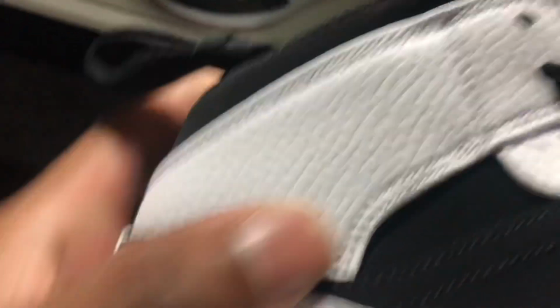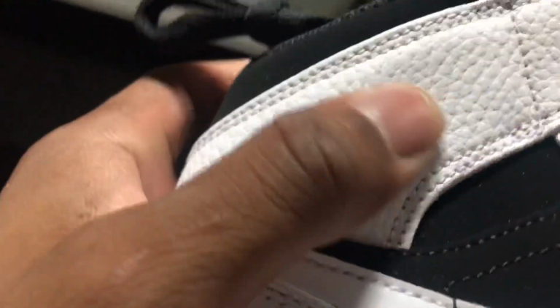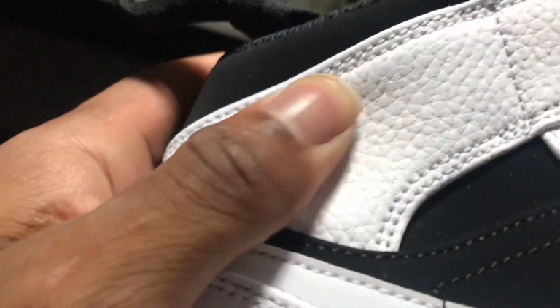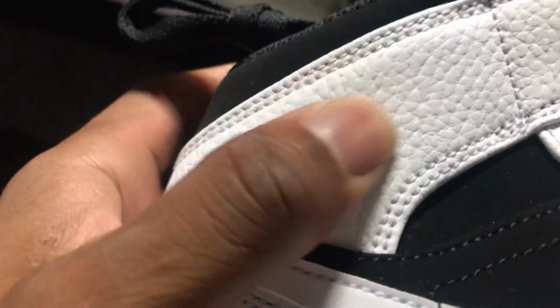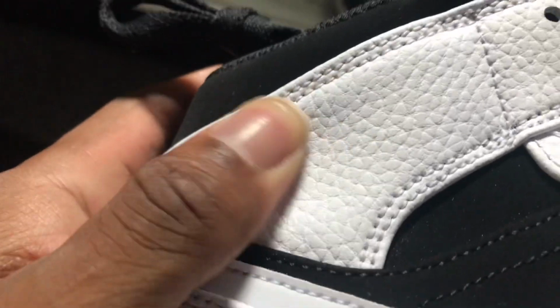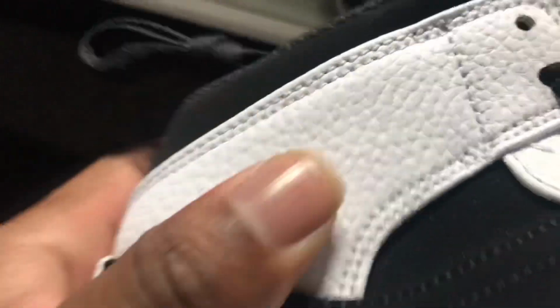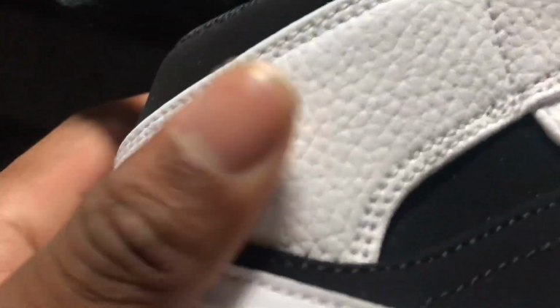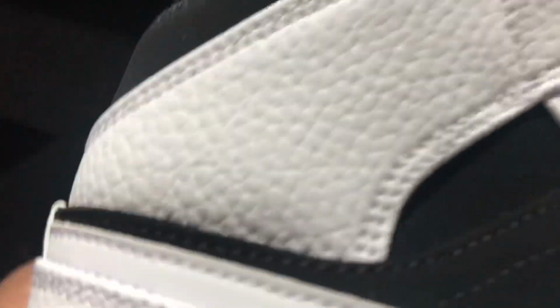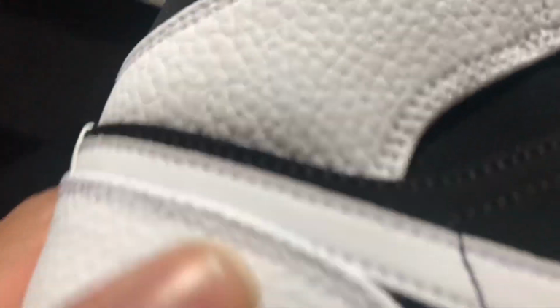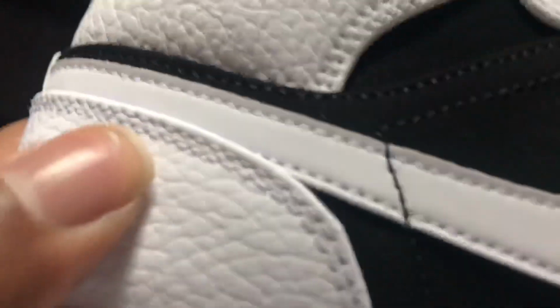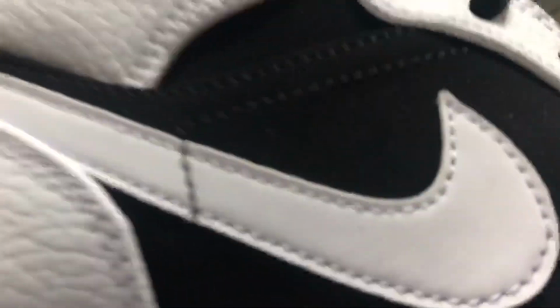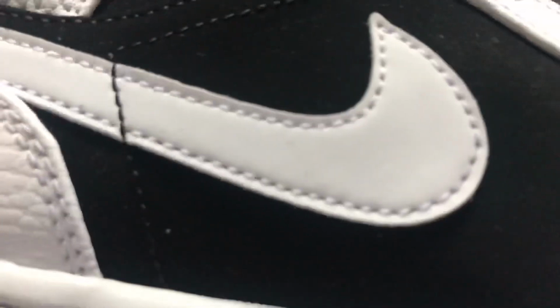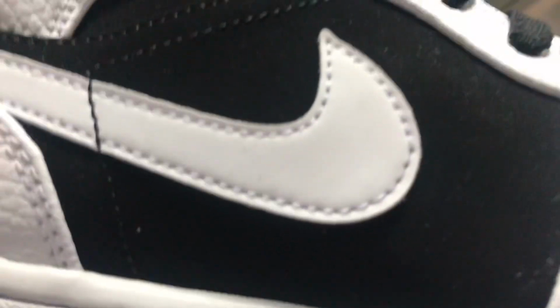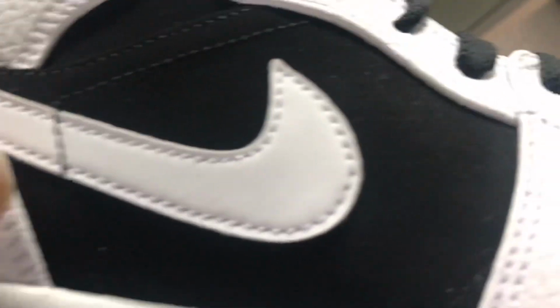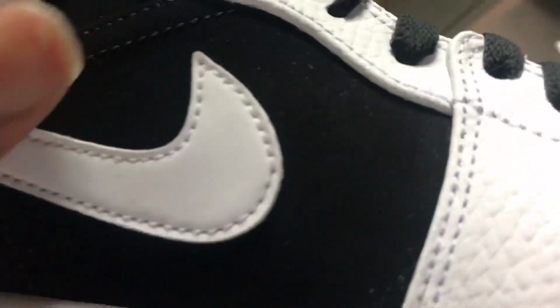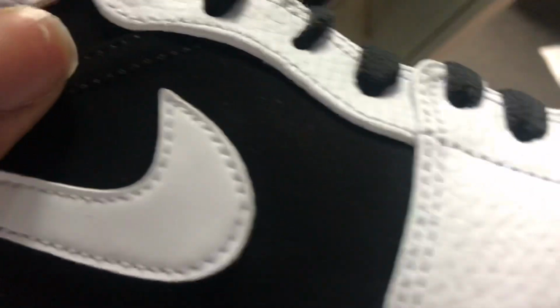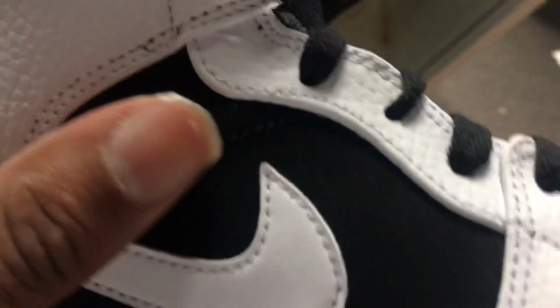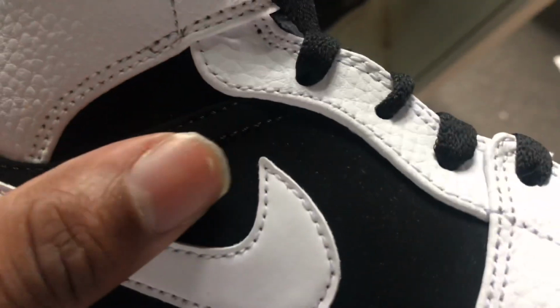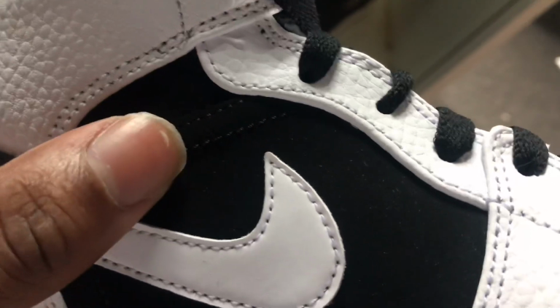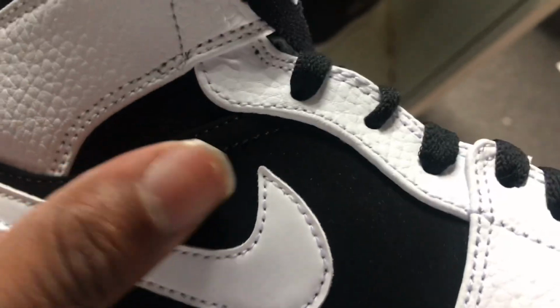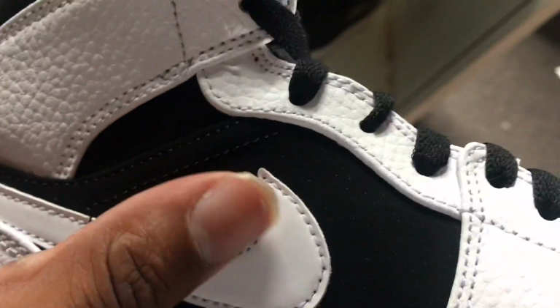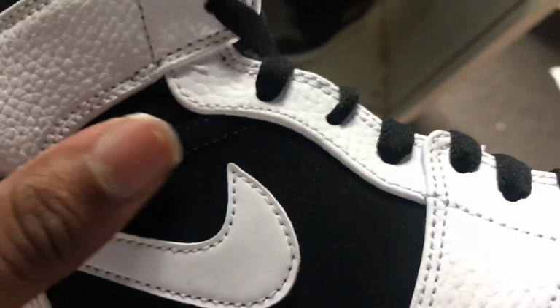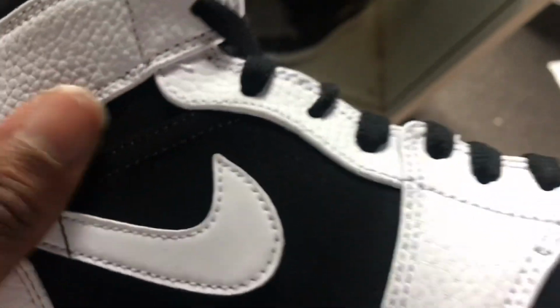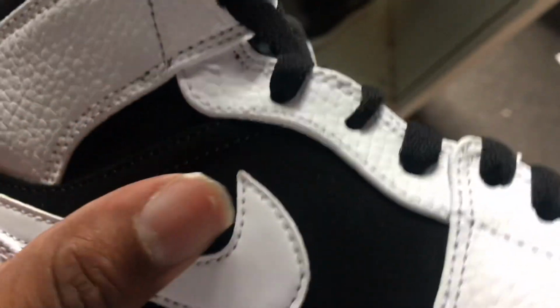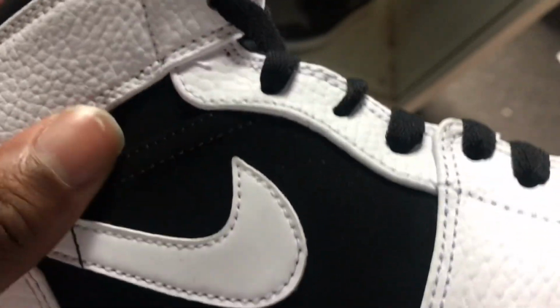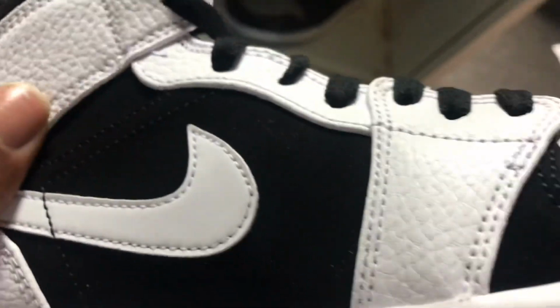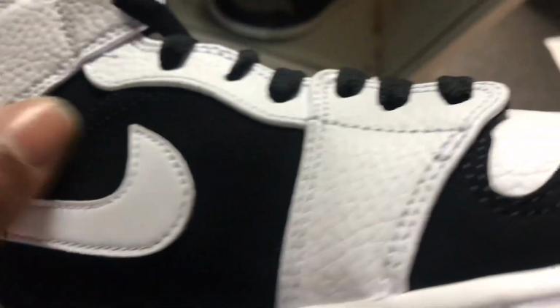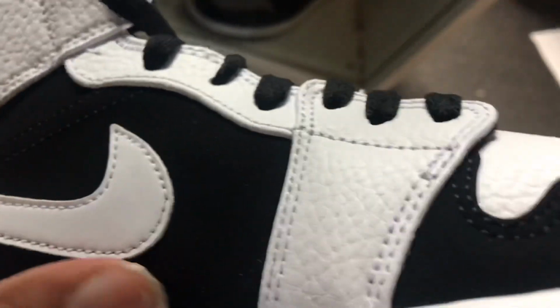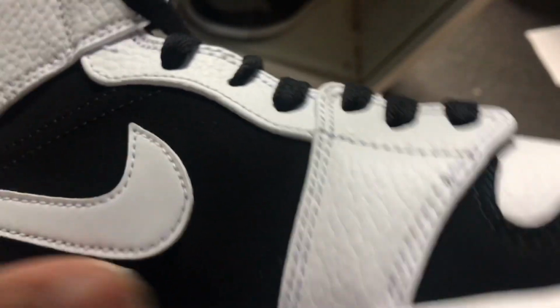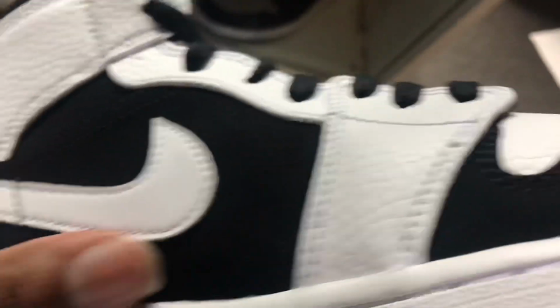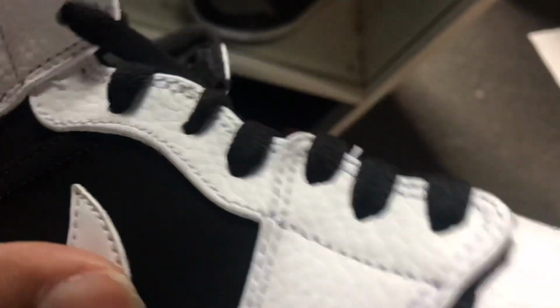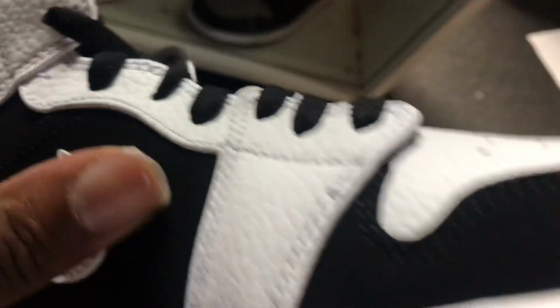Like I said, this is a nice brand of tumble leather. It's not like that super stiff leather that Jordan warns you to come with. More of that new buck that's on here.